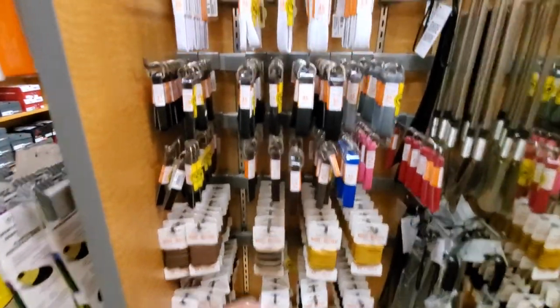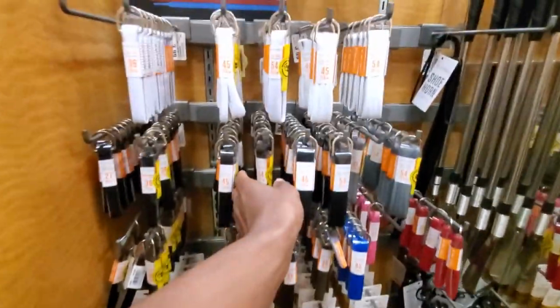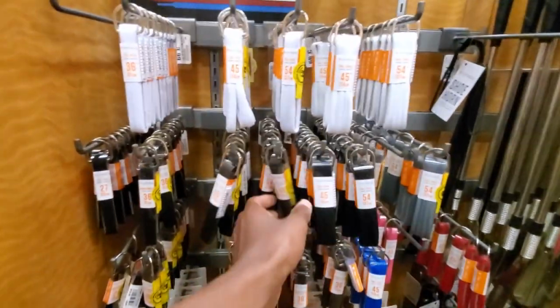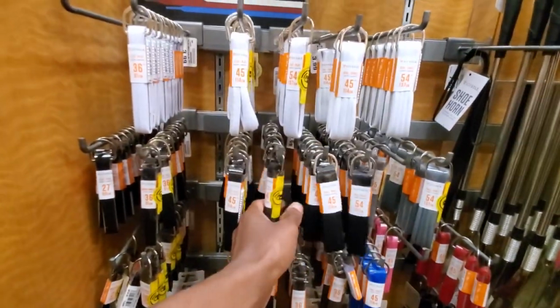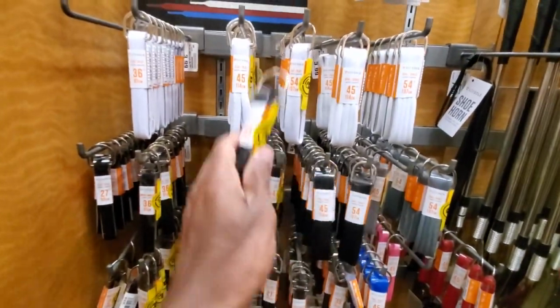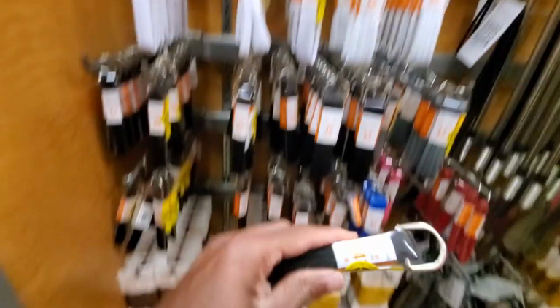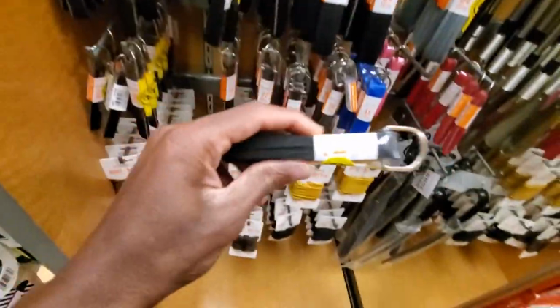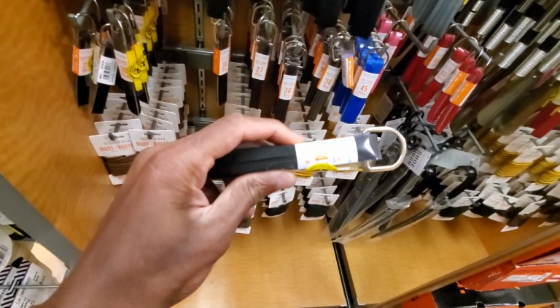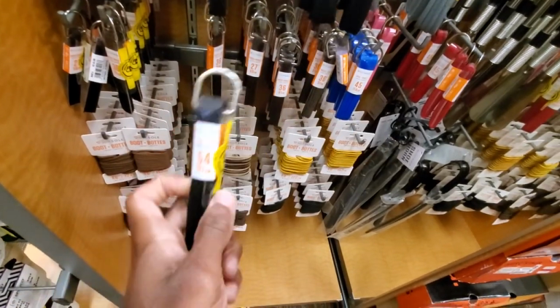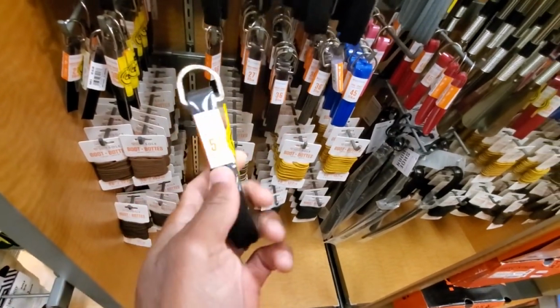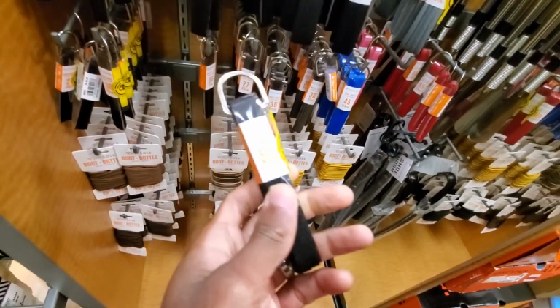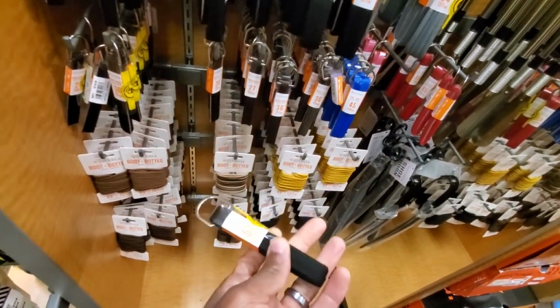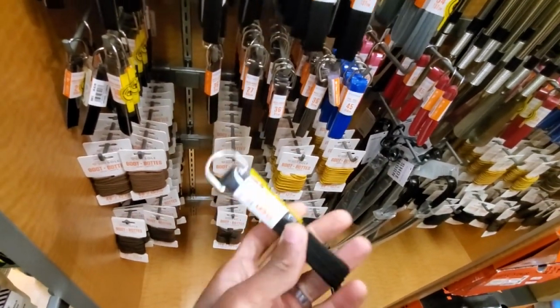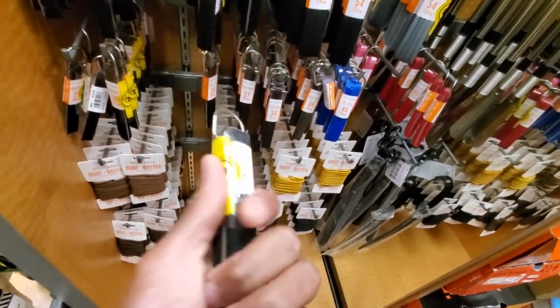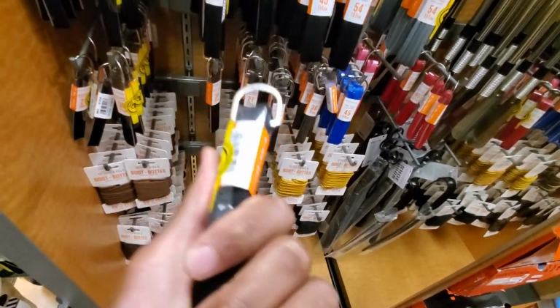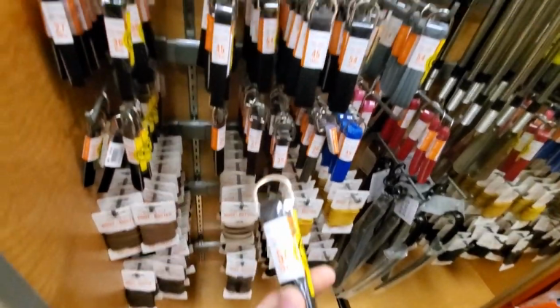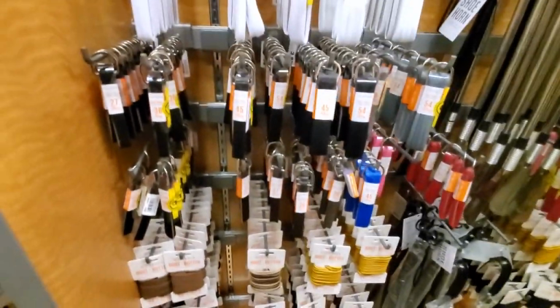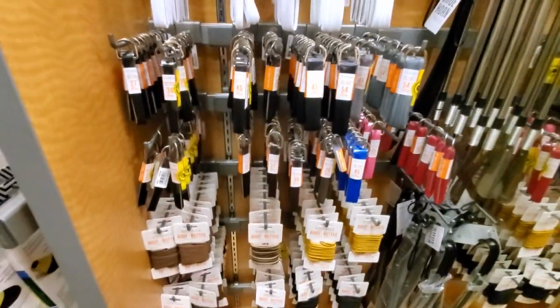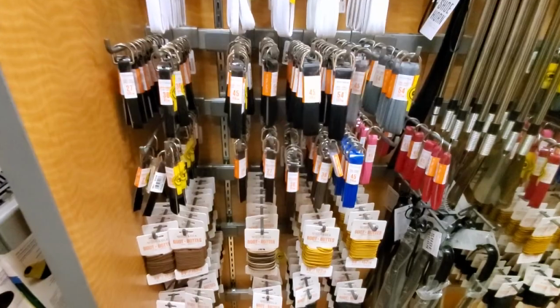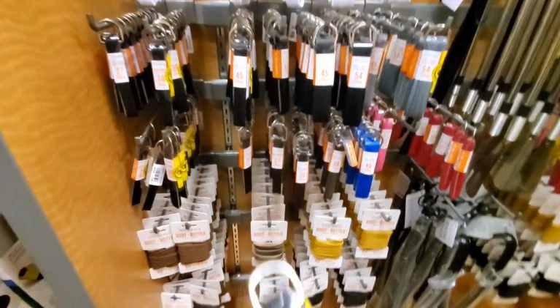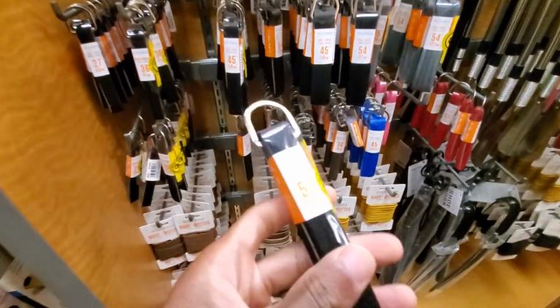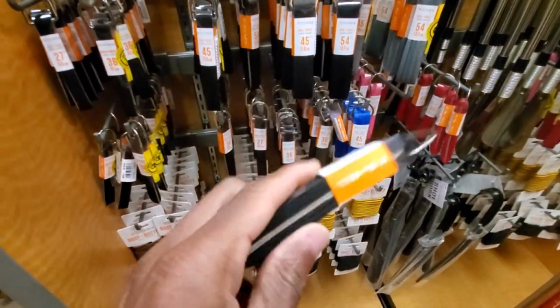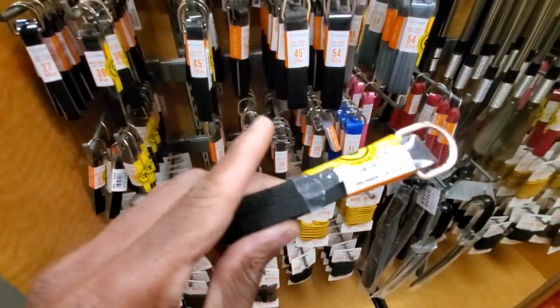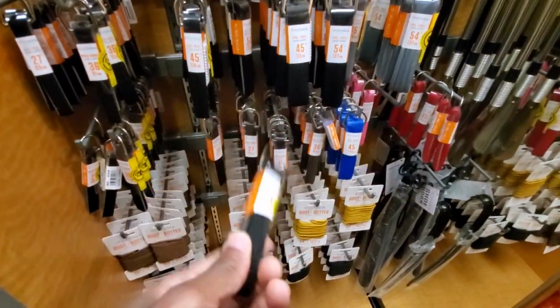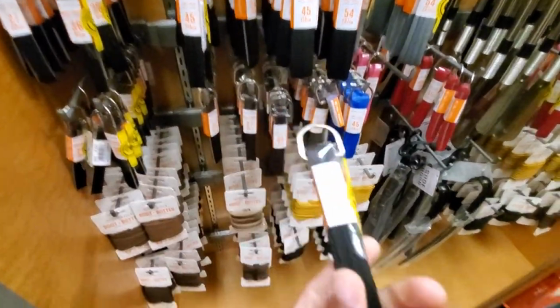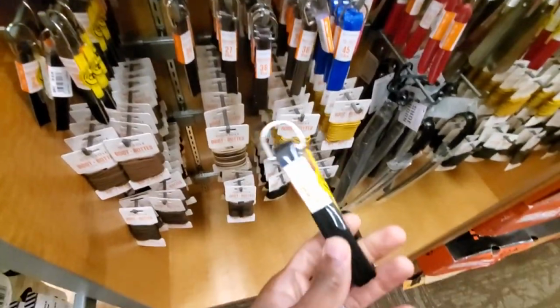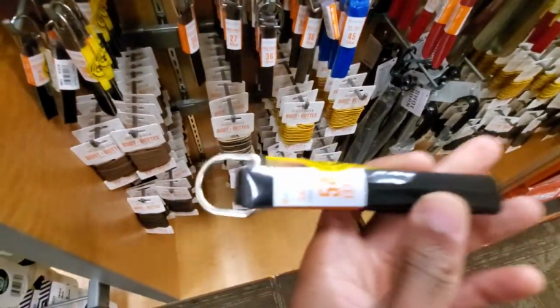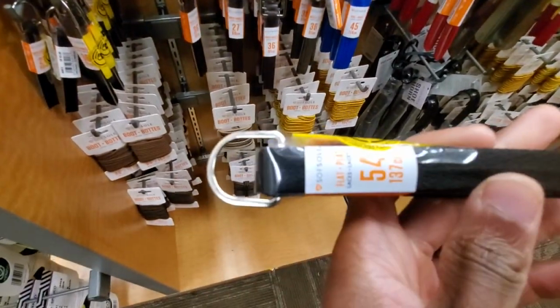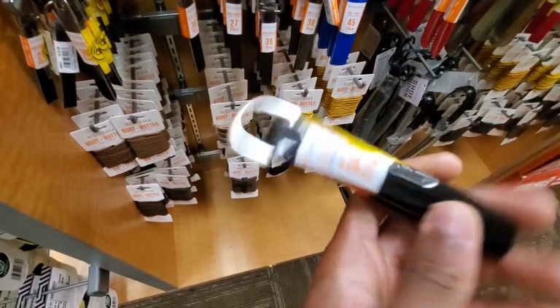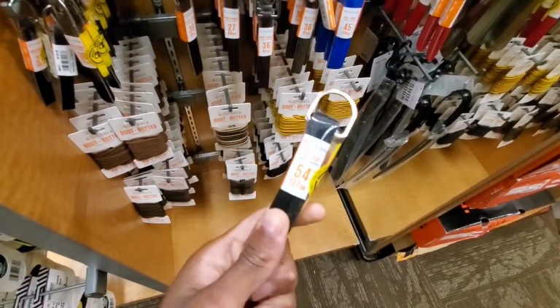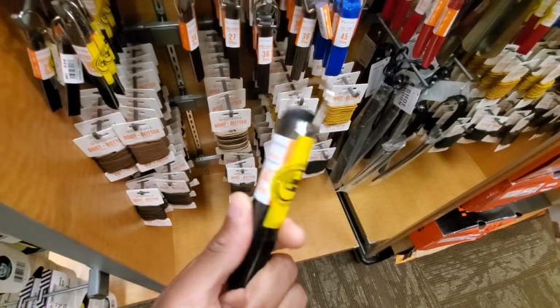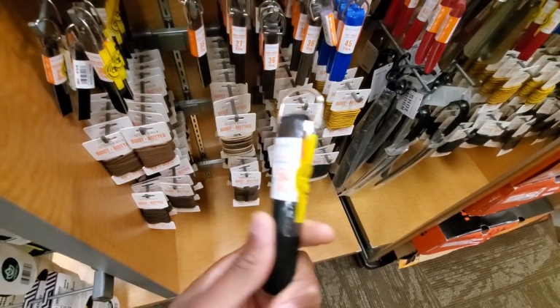Alrighty y'all, so I'm in here to pick up some laces for some shoes that I grabbed a couple days ago. Looks like the biggest they got is 54 inches, so yeah these will work.